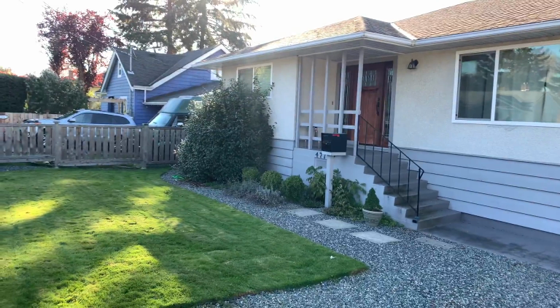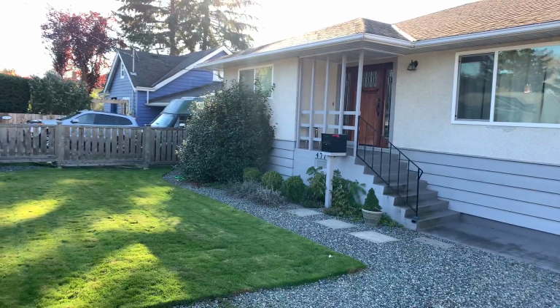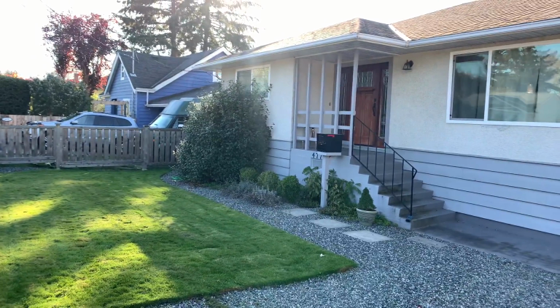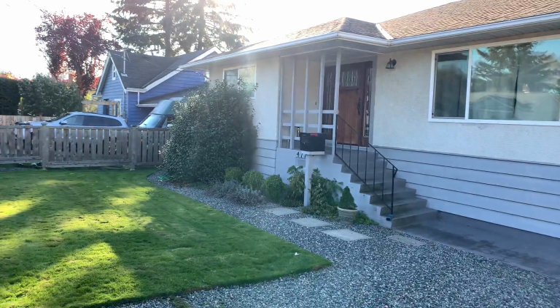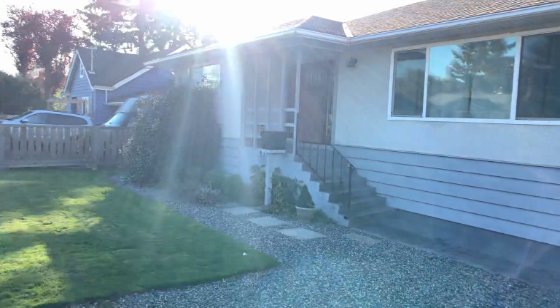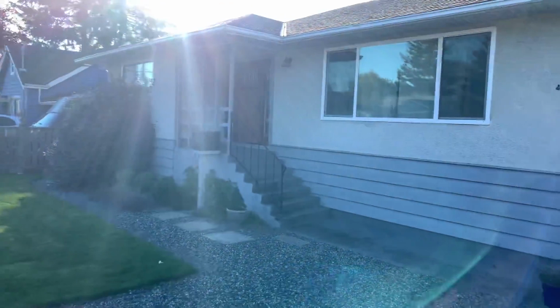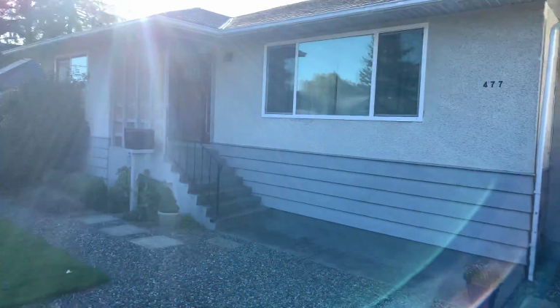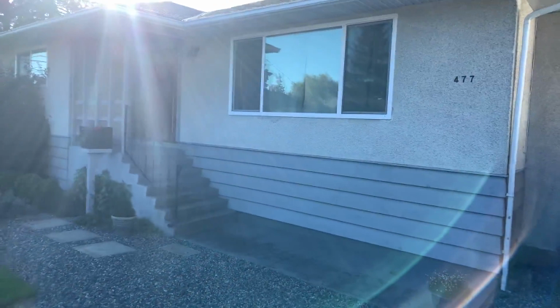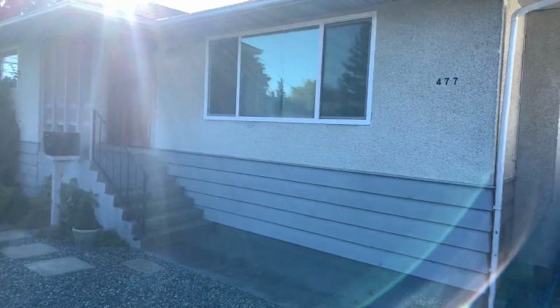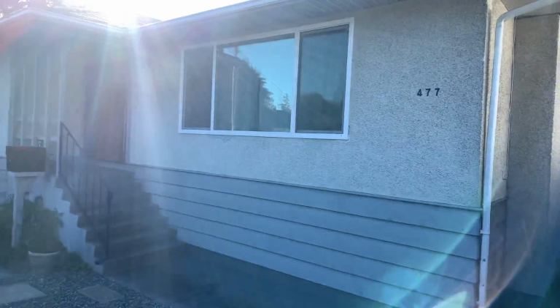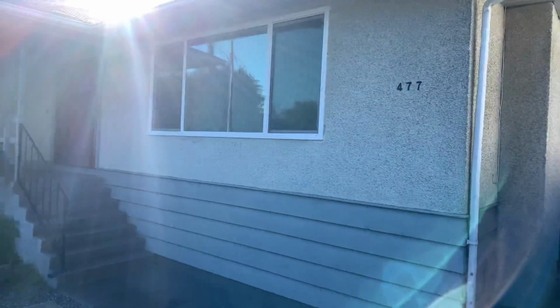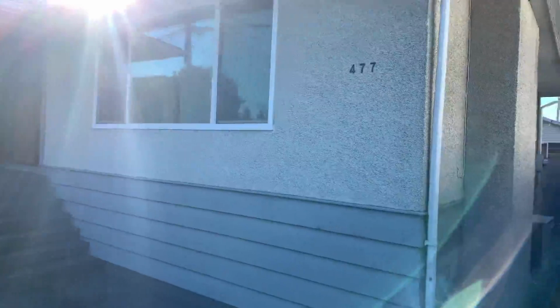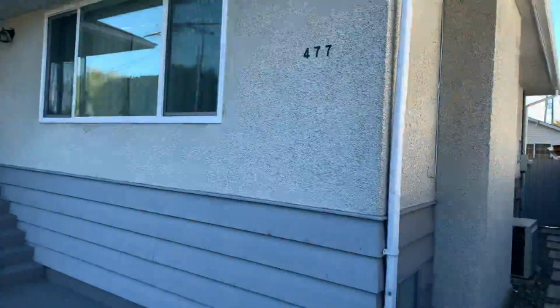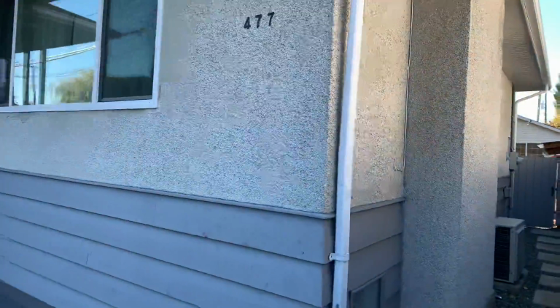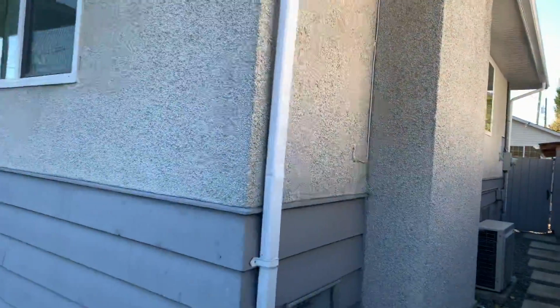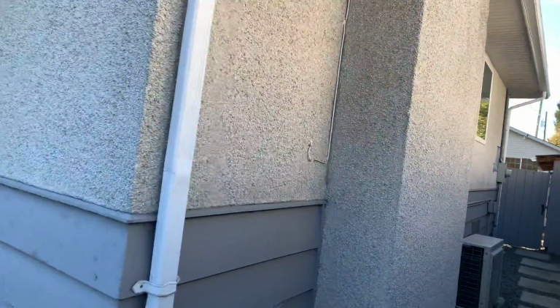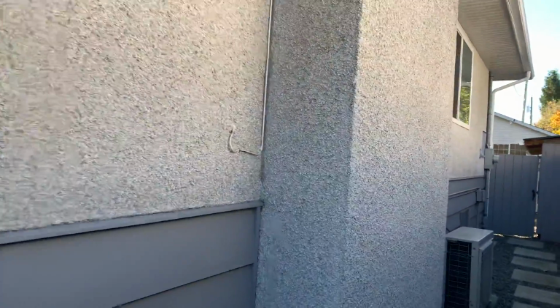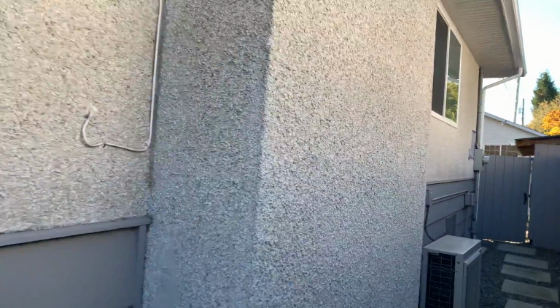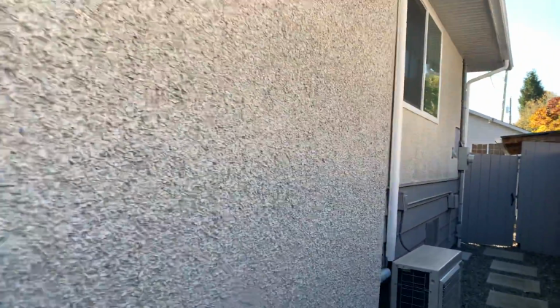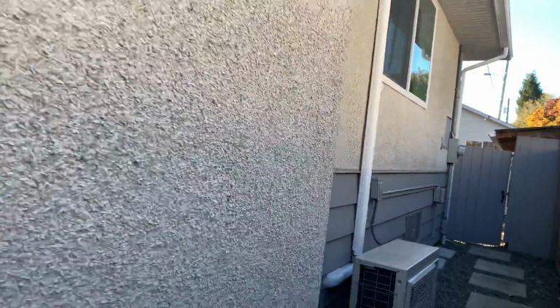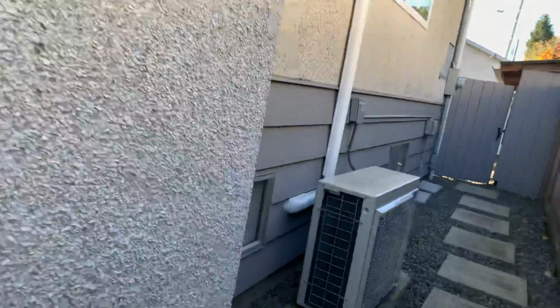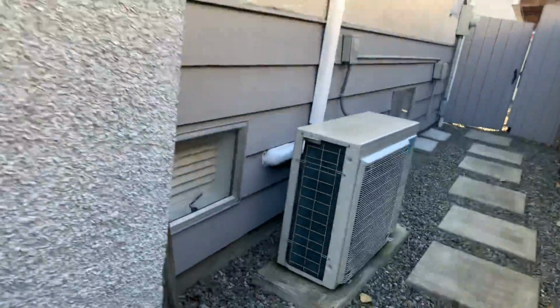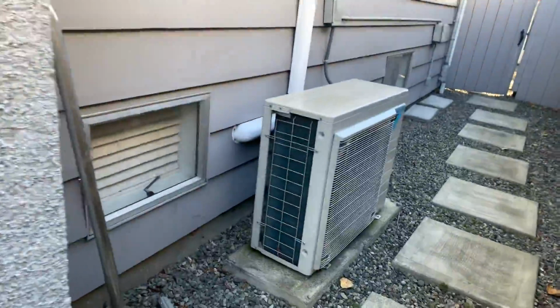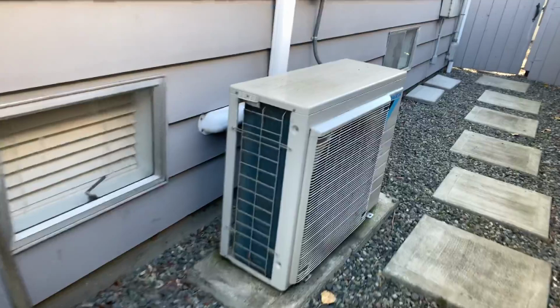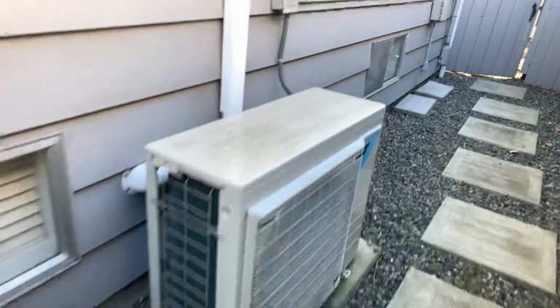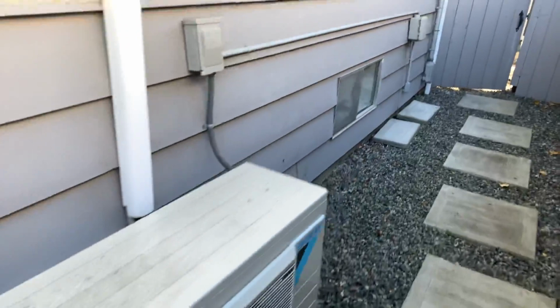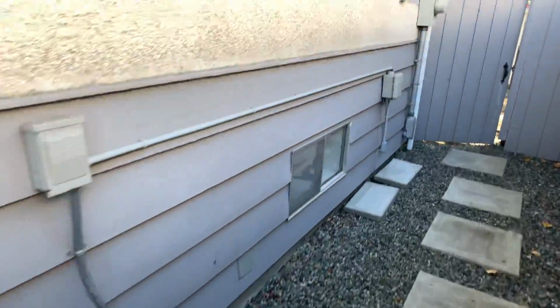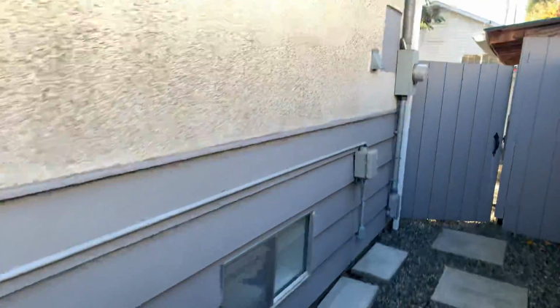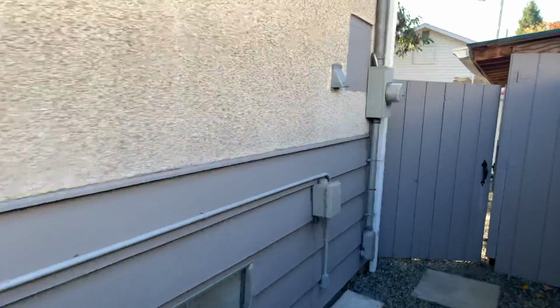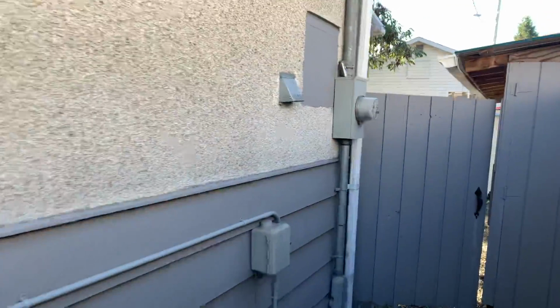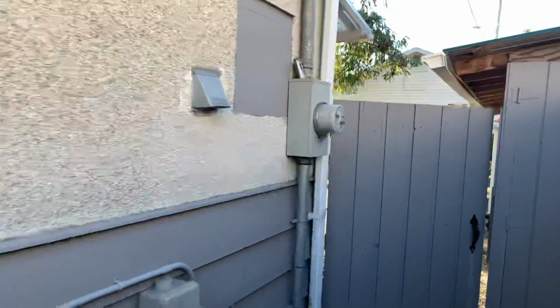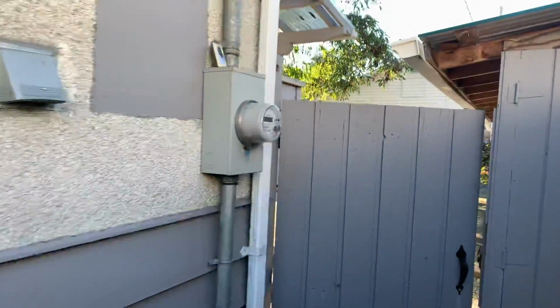What I wanted to show you quickly was the backyard. You can tell from the outside of the home it's in quite good shape for the year of the home. It does have an outside heating source, which is great — you can see an air conditioning slash heat pump there, which is fantastic.